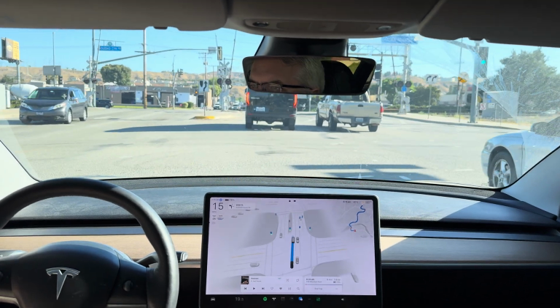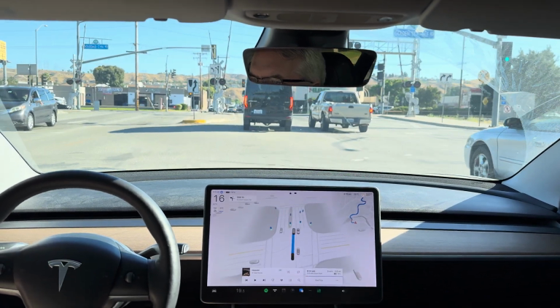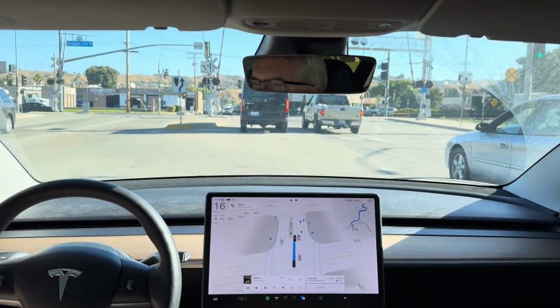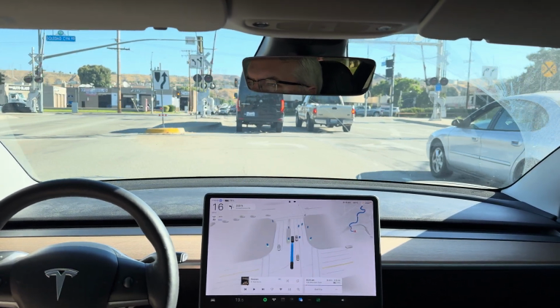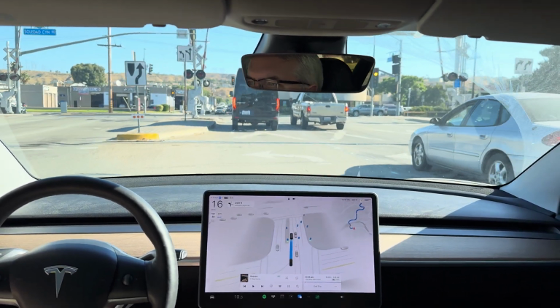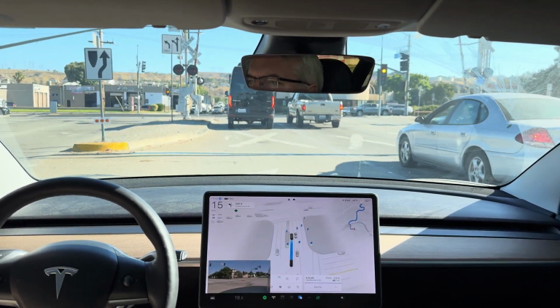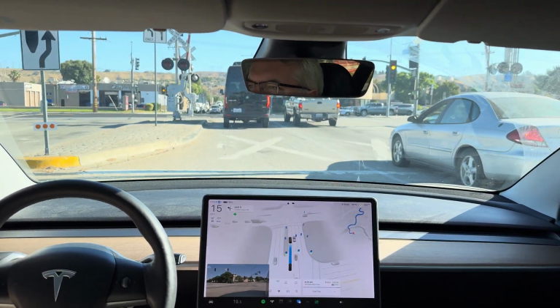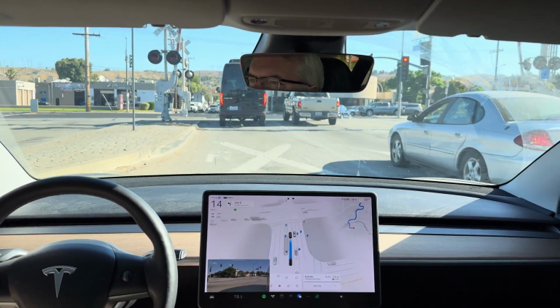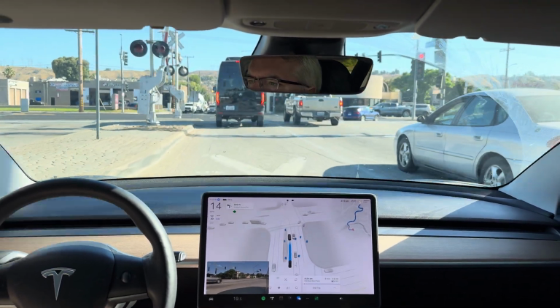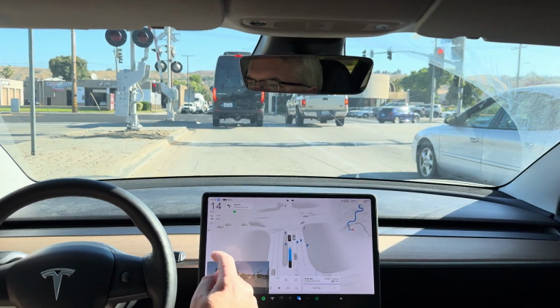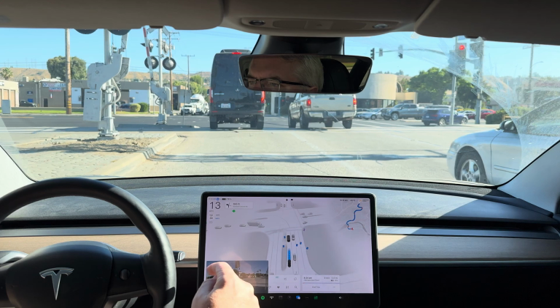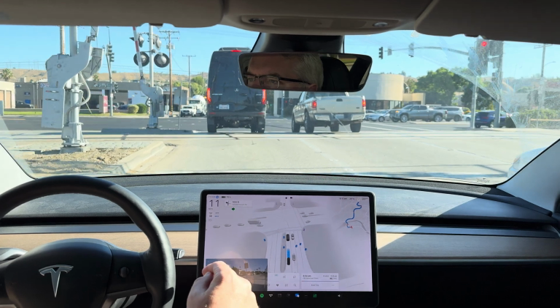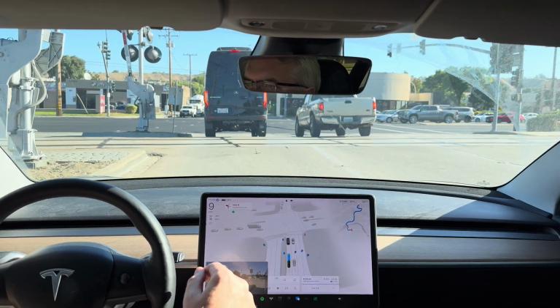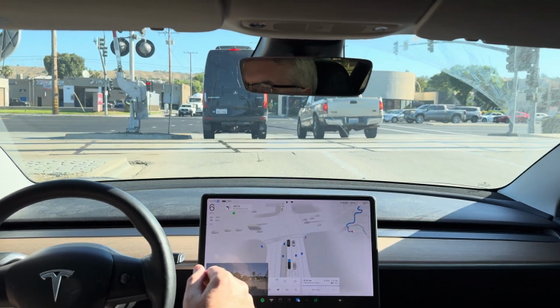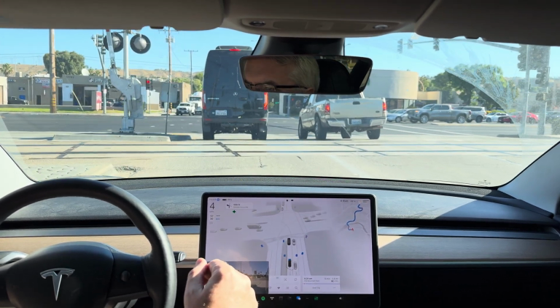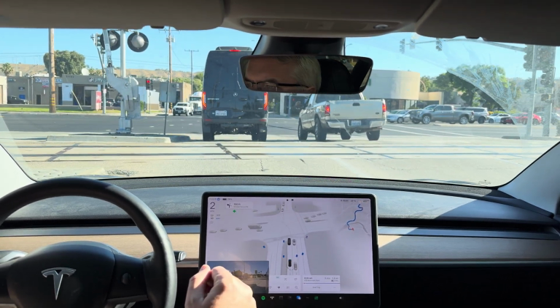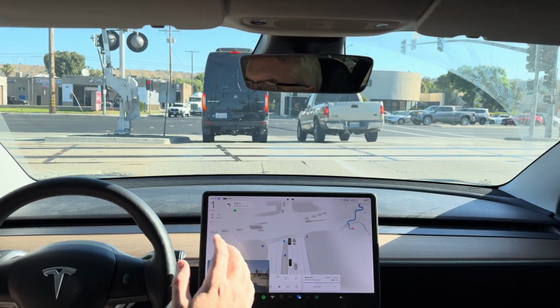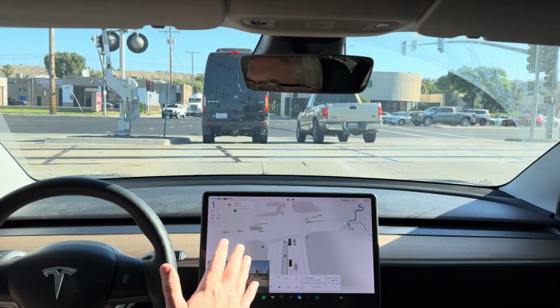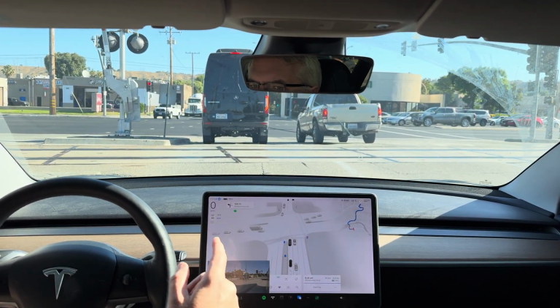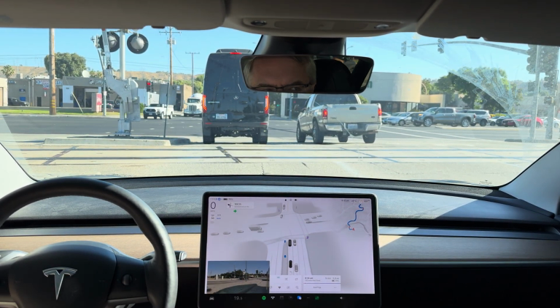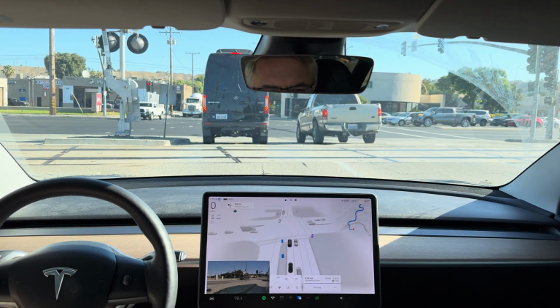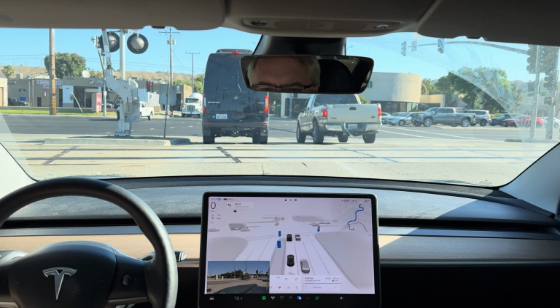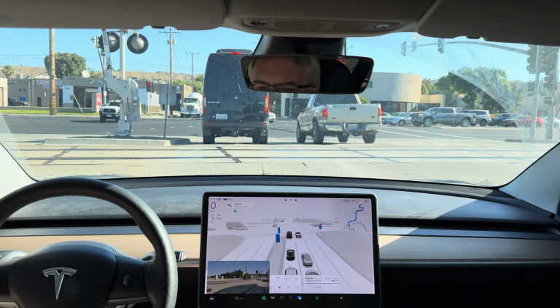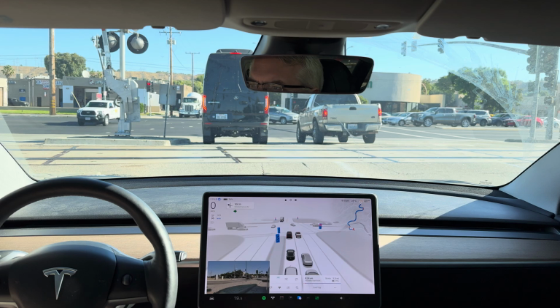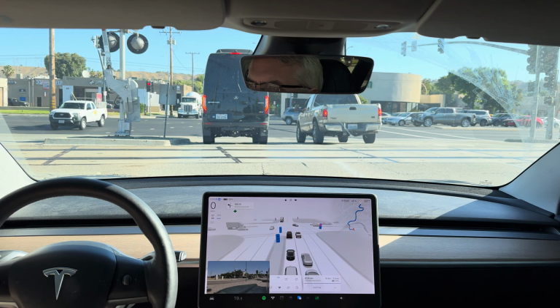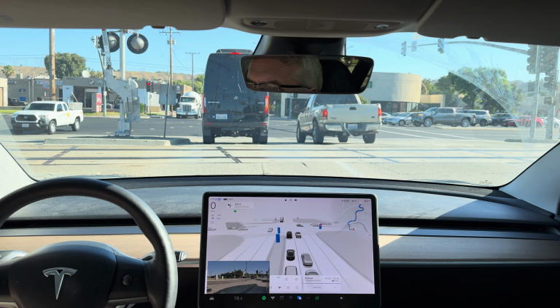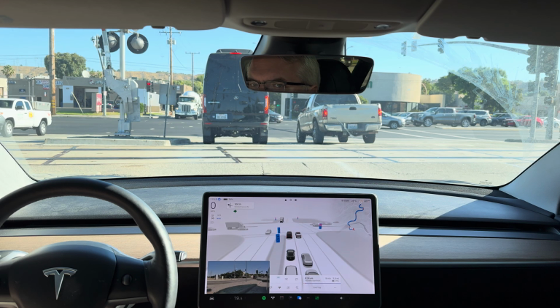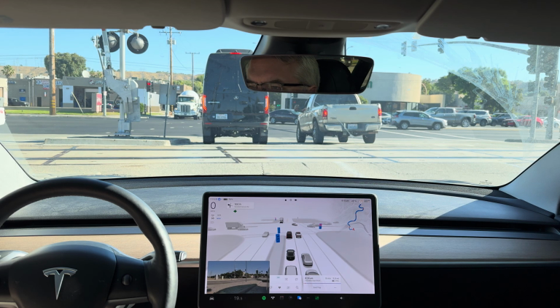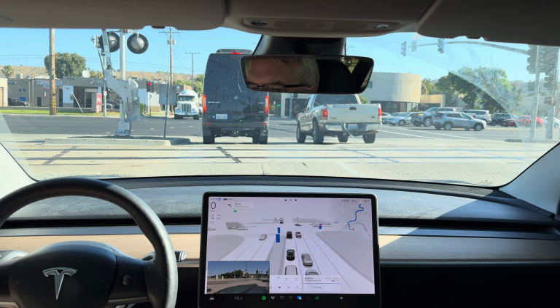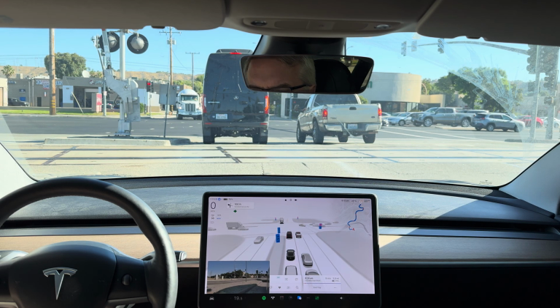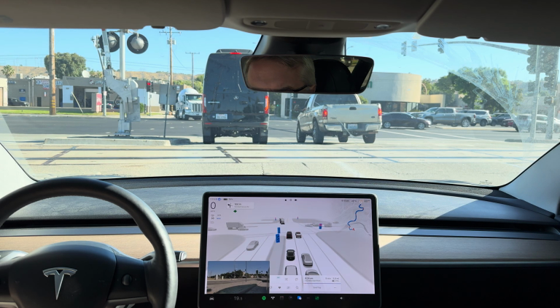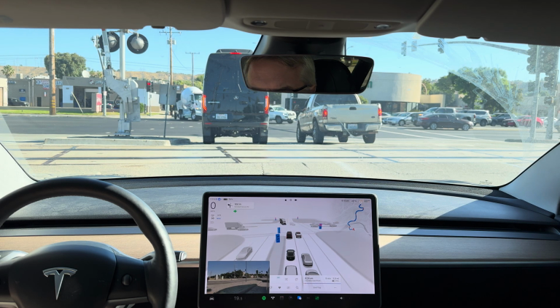Okay, where's this light? Now turn left onto Soledad Canyon Road. Okay, now it needs to stop here. Excellent. Don't move. There we go — we don't want to stop on the tracks.